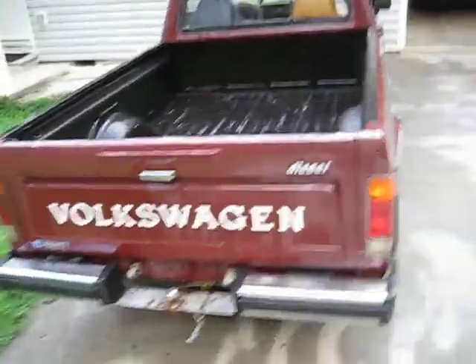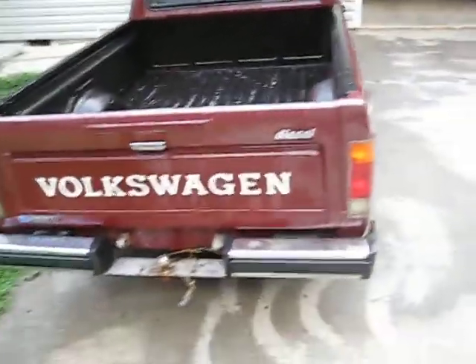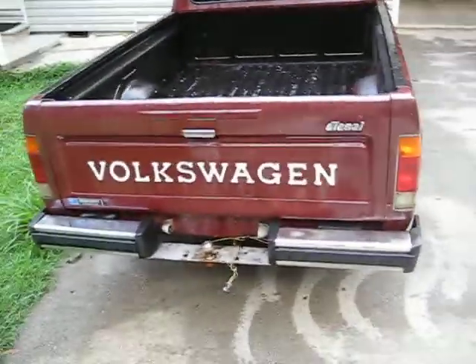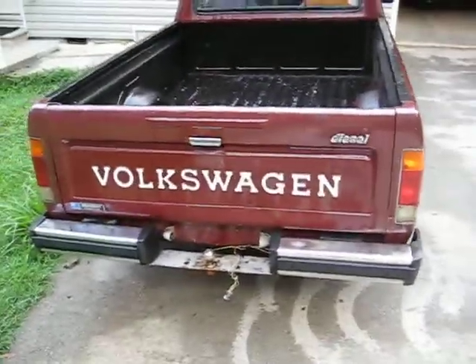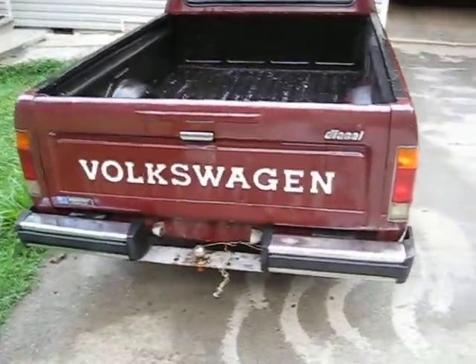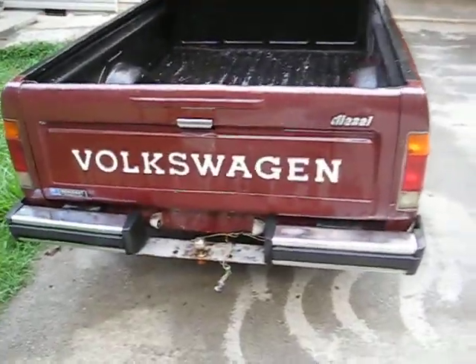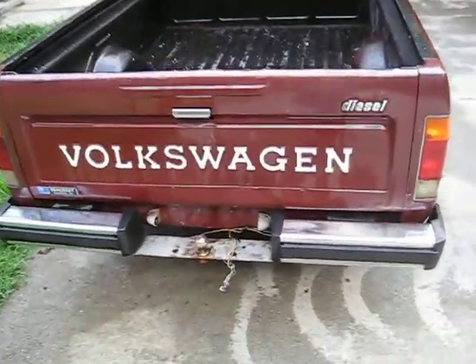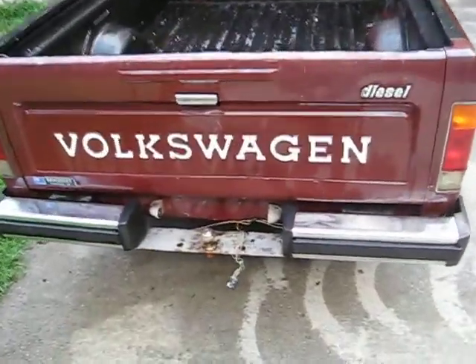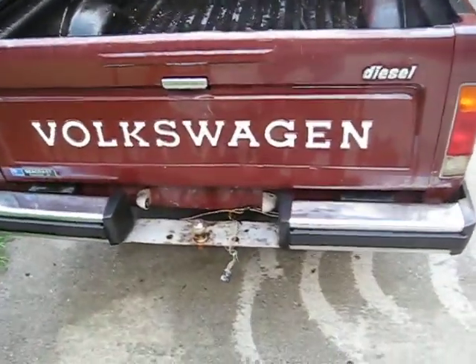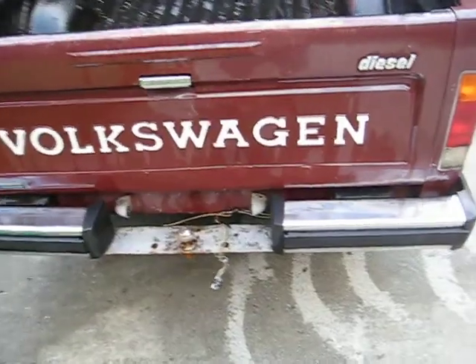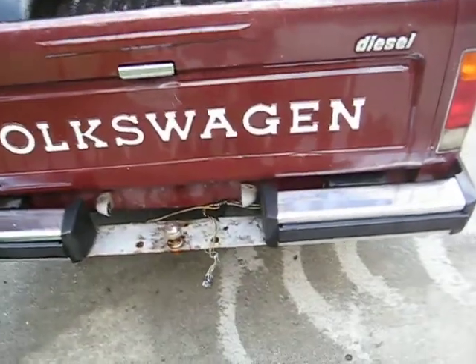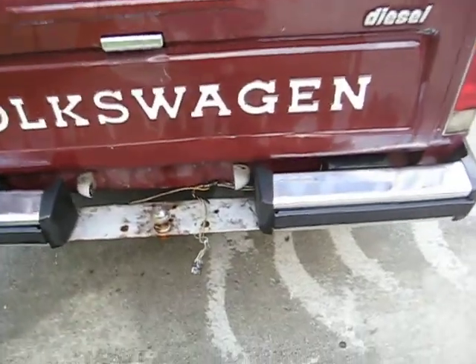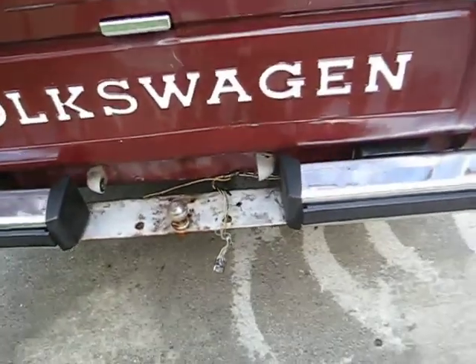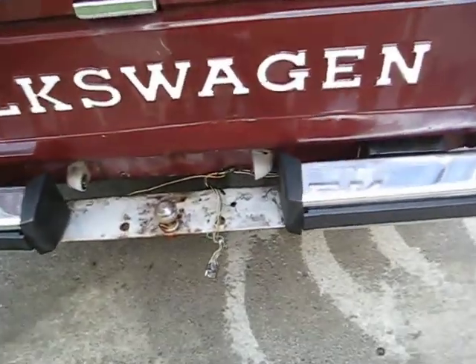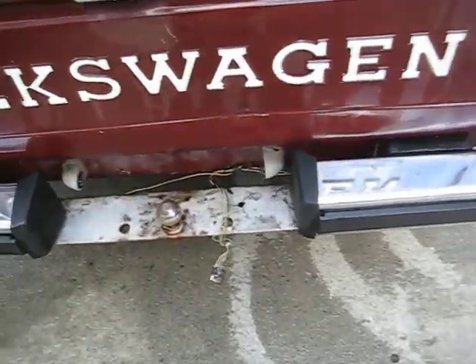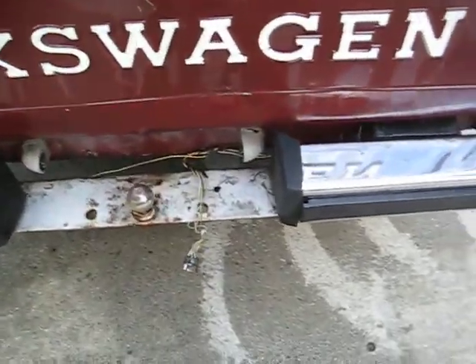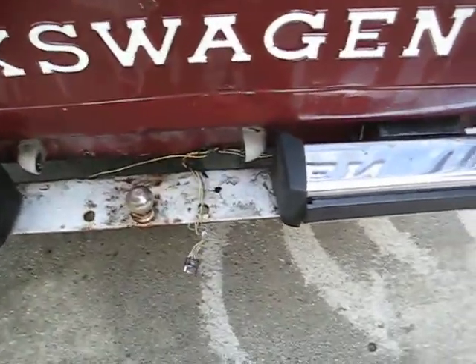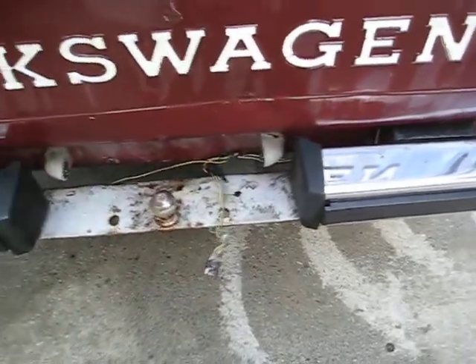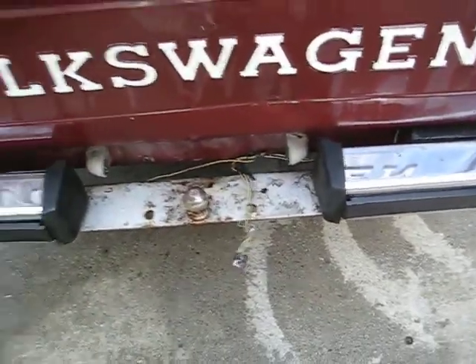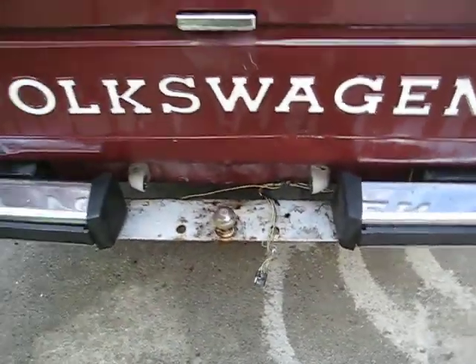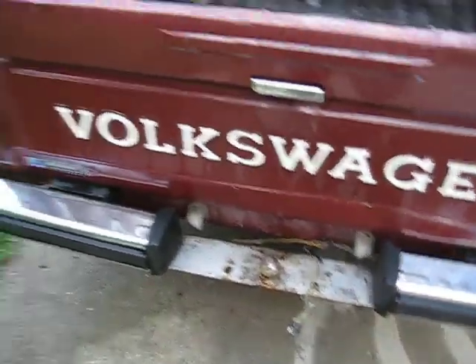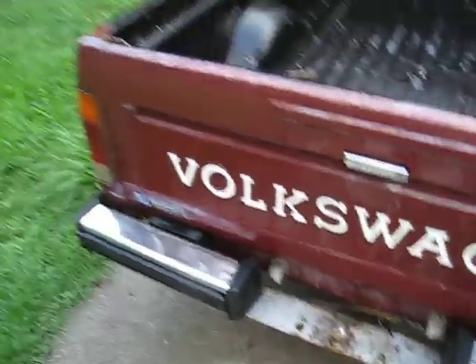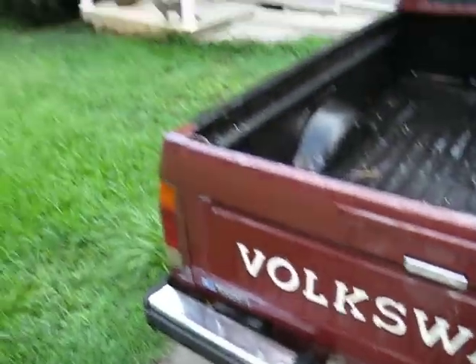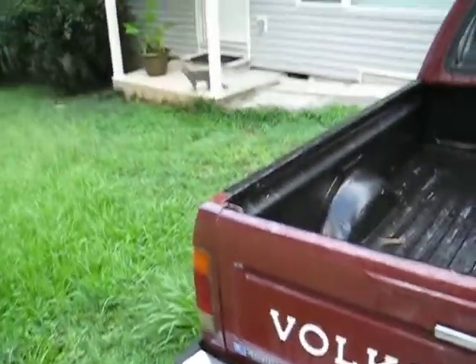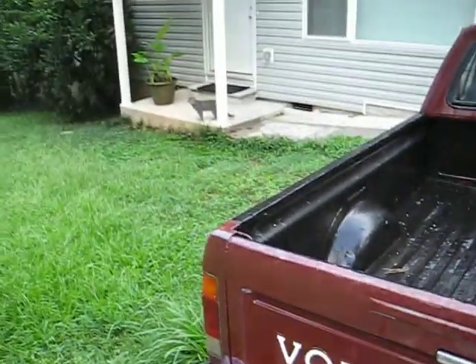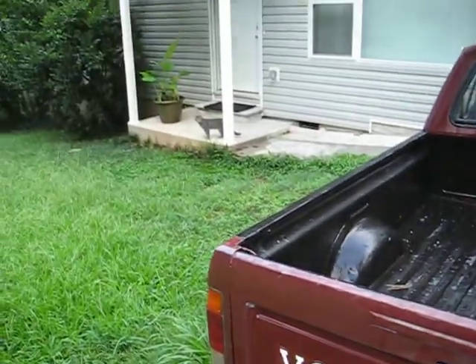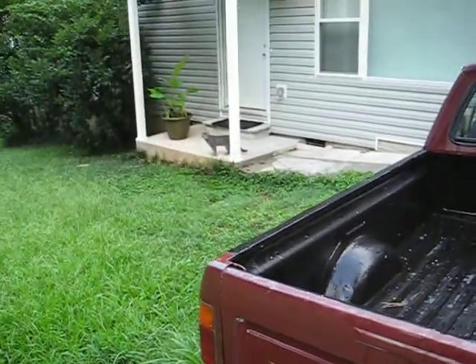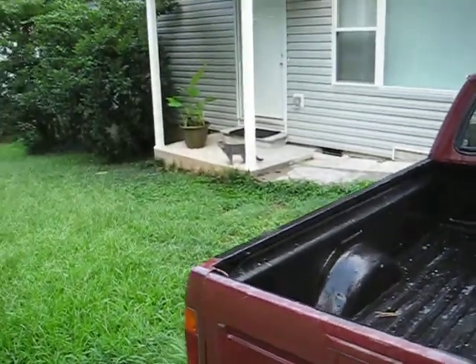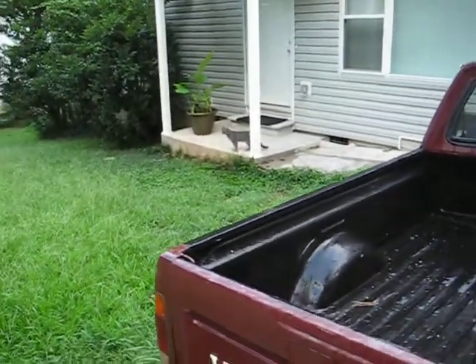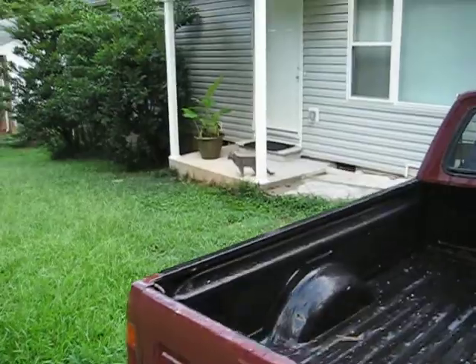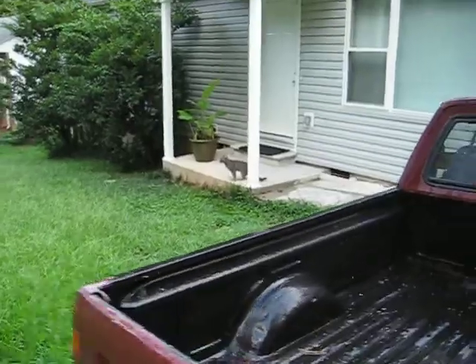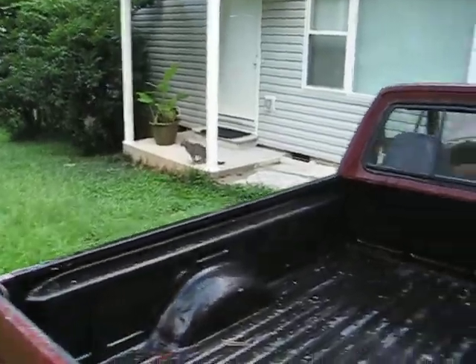The neighbor's got a Volkswagen next door — looks like they trailered something, they've got the whole light hookup going. And there's a cat over there, I don't know who he belongs to.